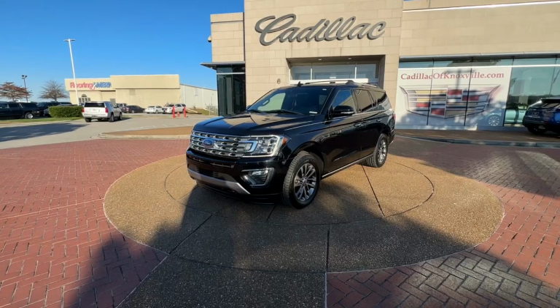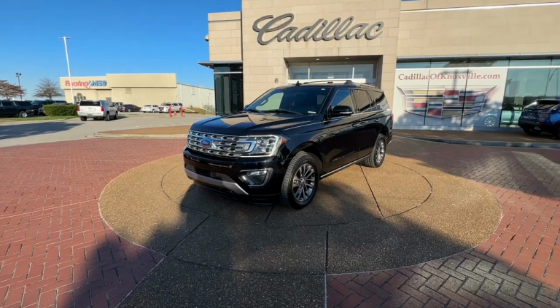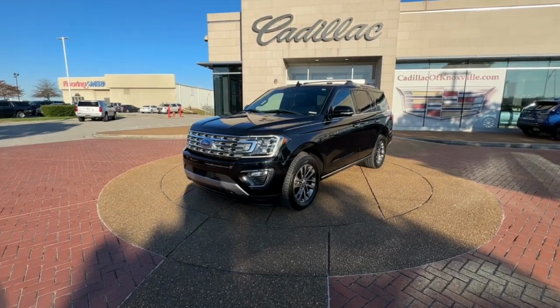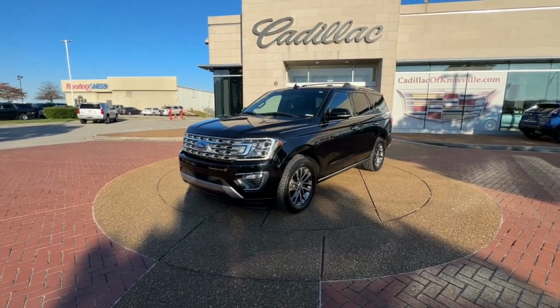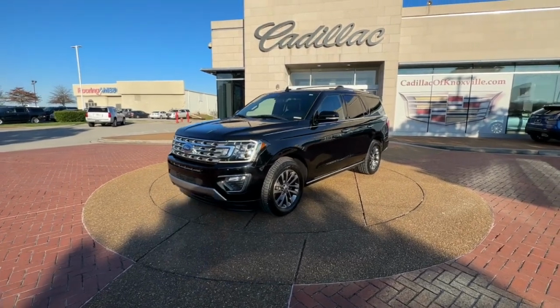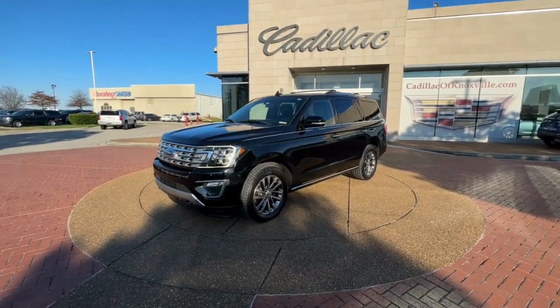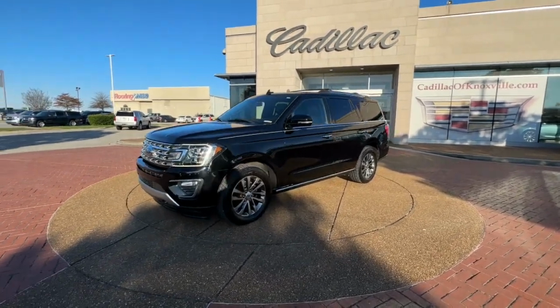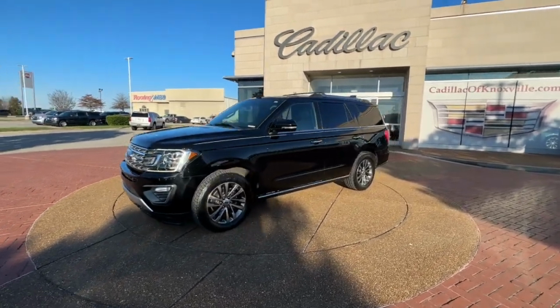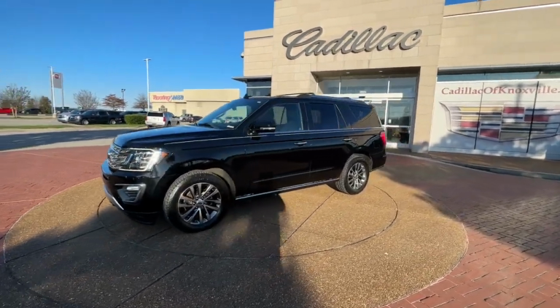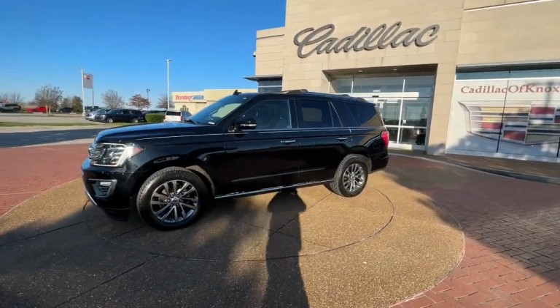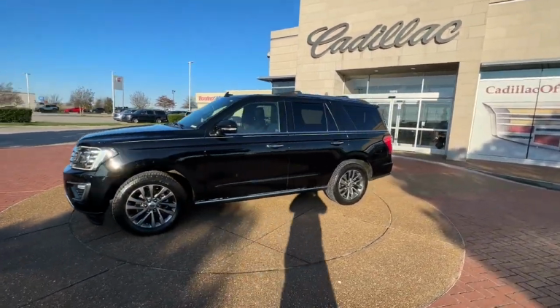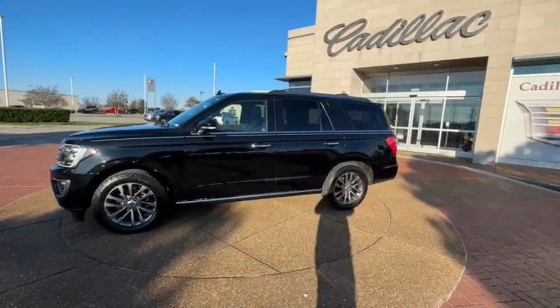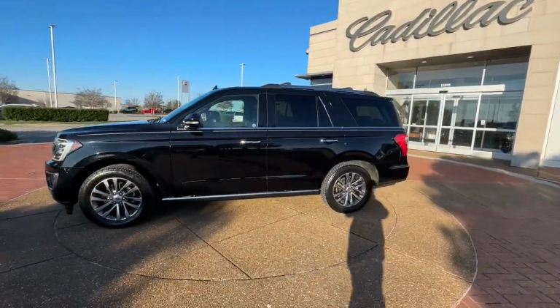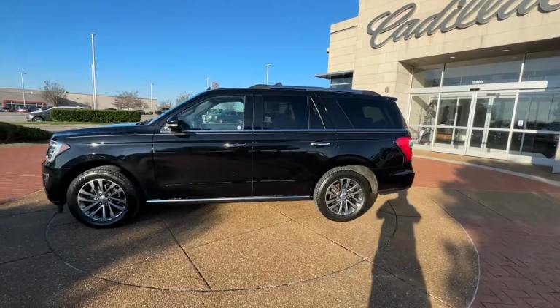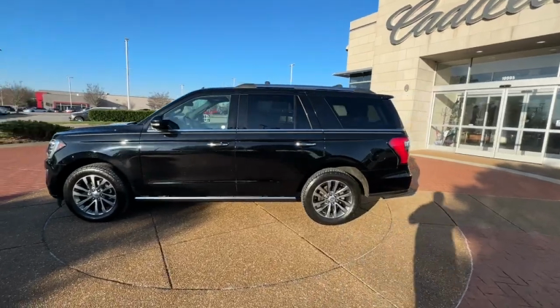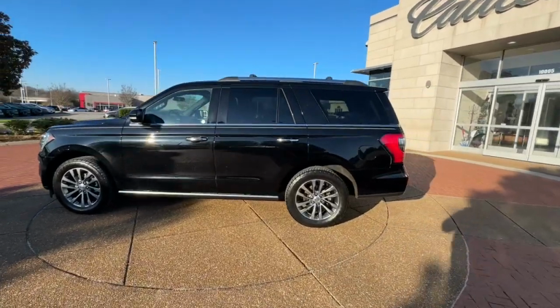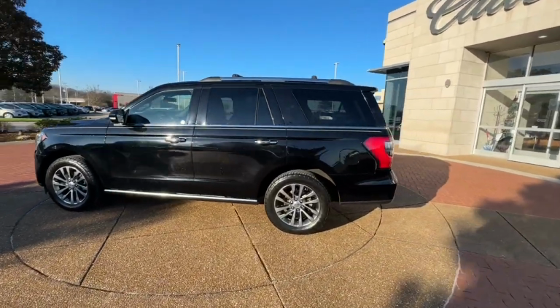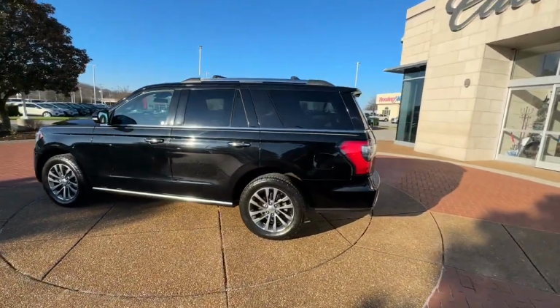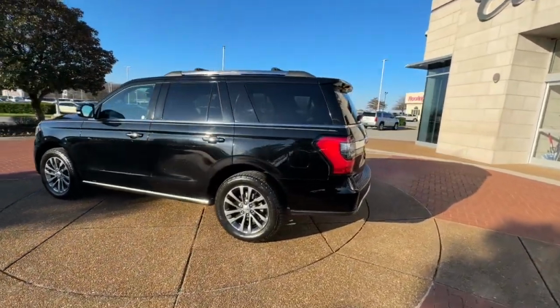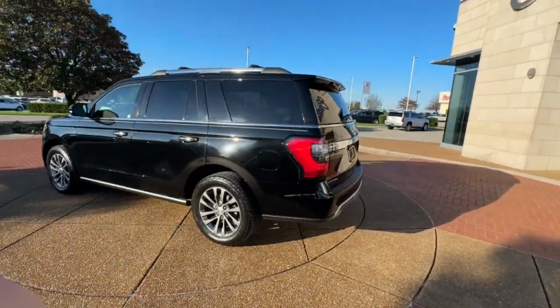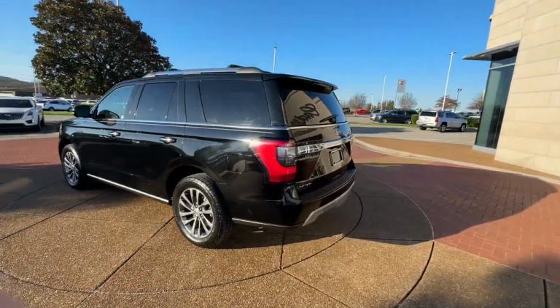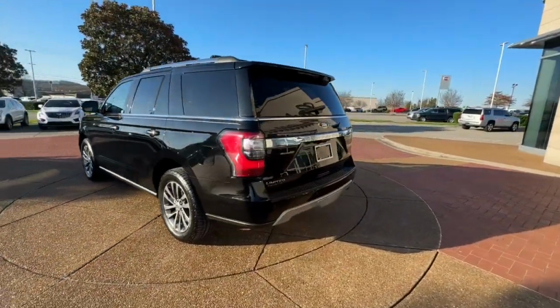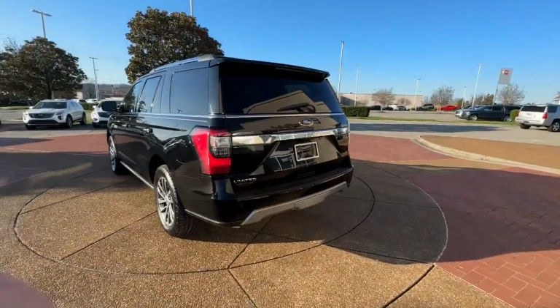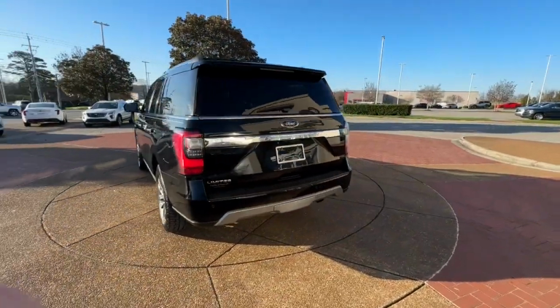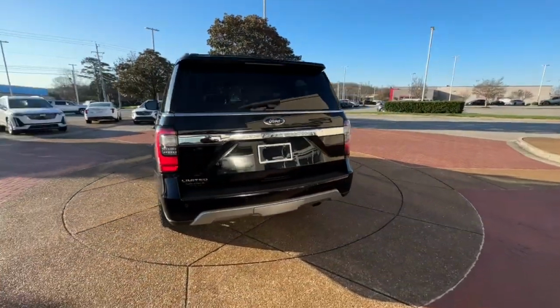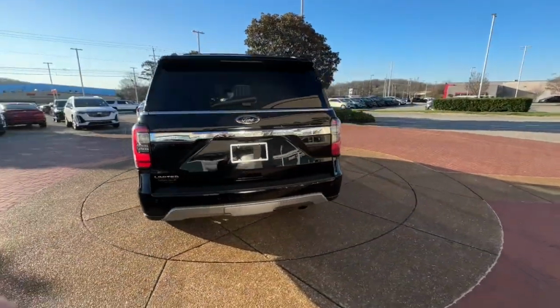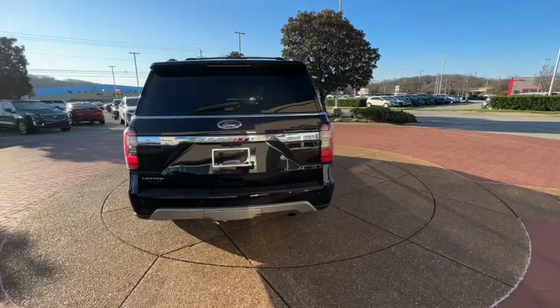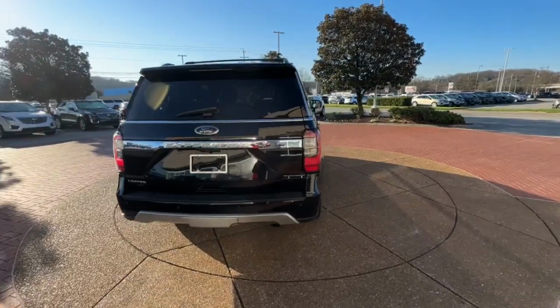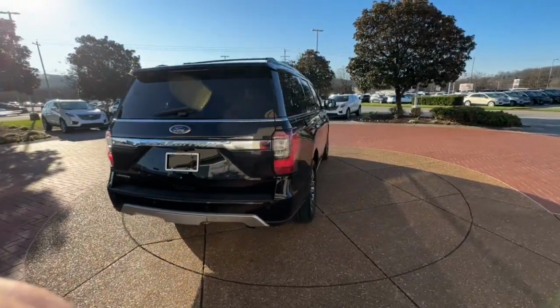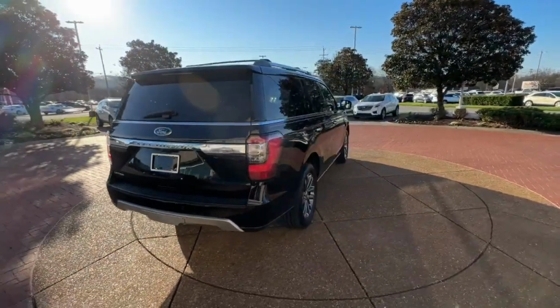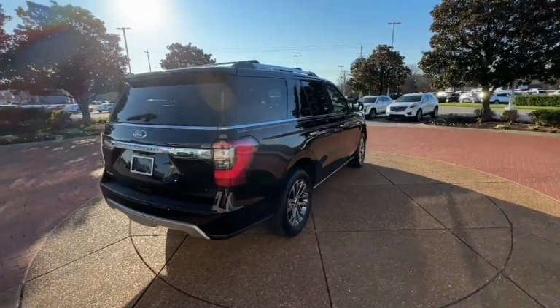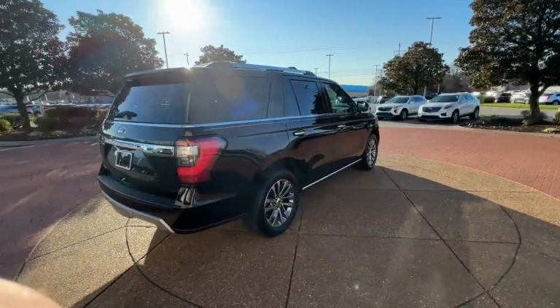Get acquainted with the 2018 Ford Expedition. With less than 80,000 miles on the odometer, this vehicle provides excellent value. Go big, go bold, go beautiful.